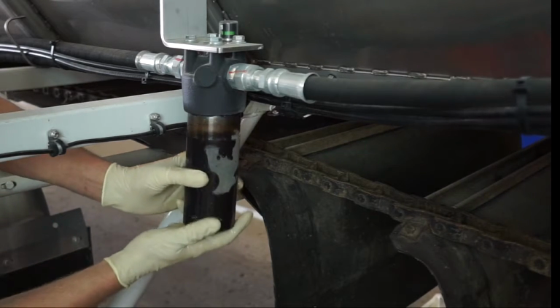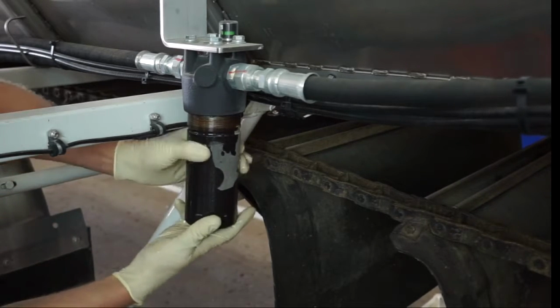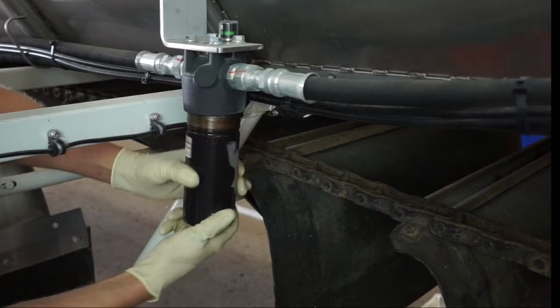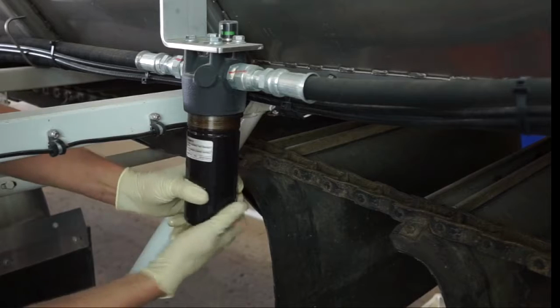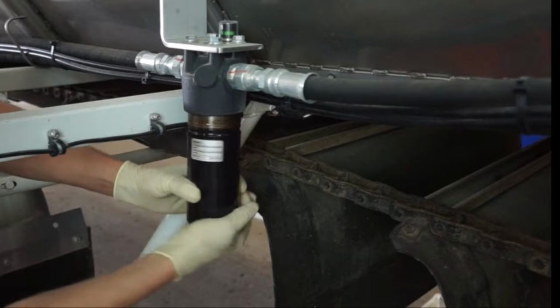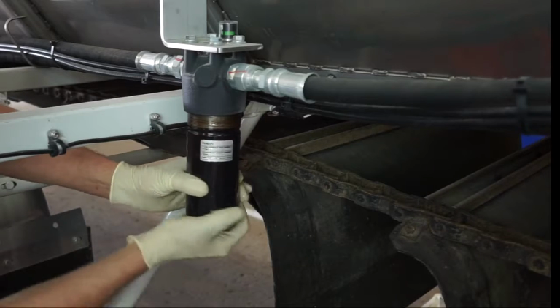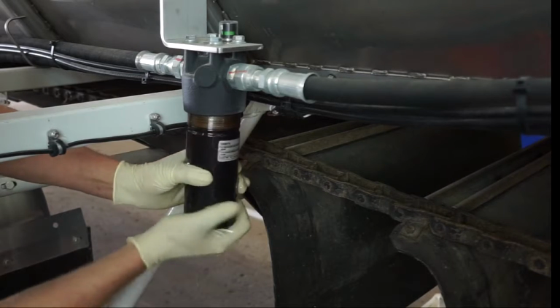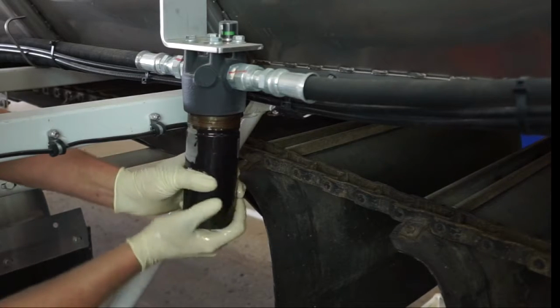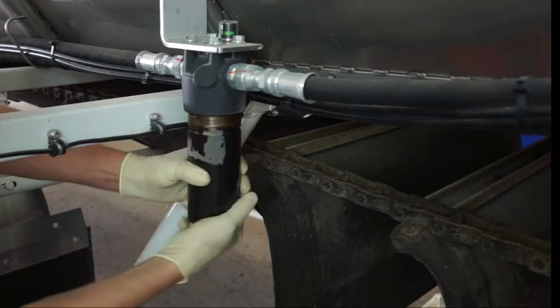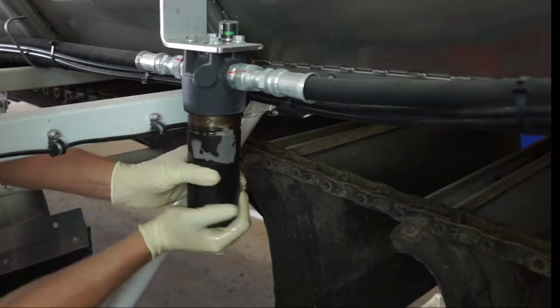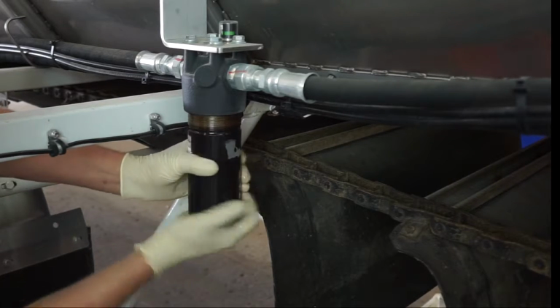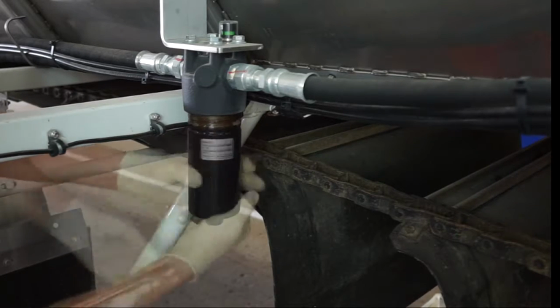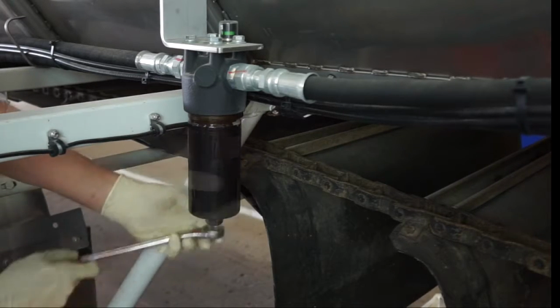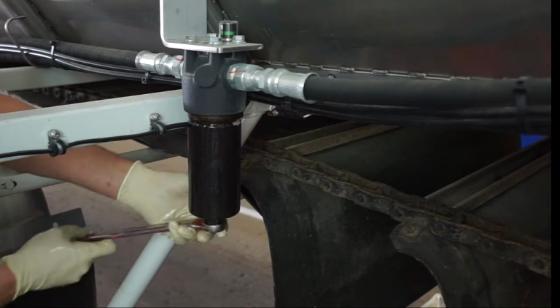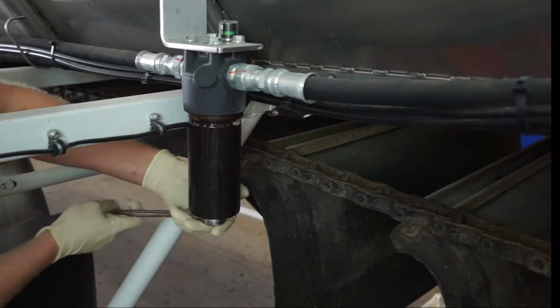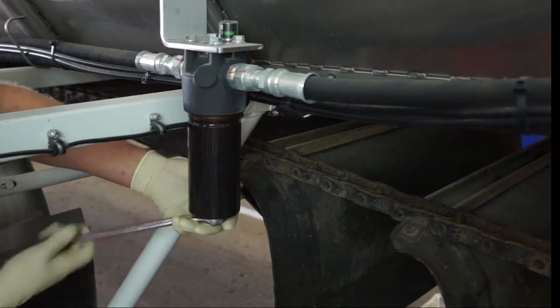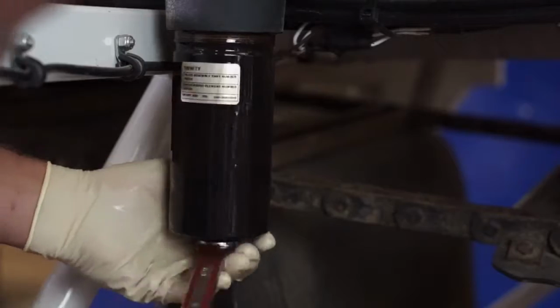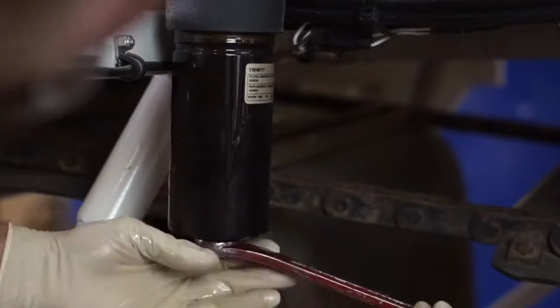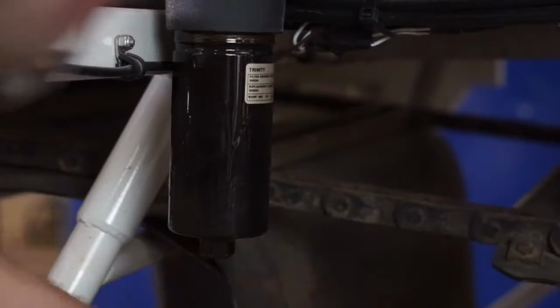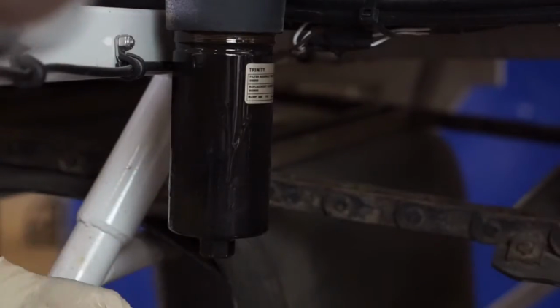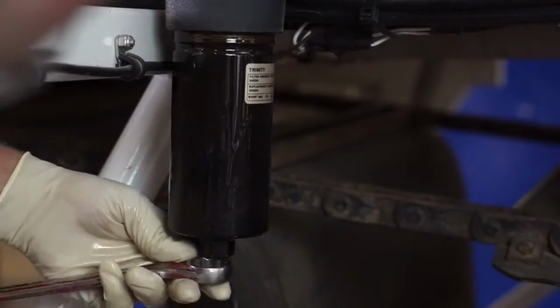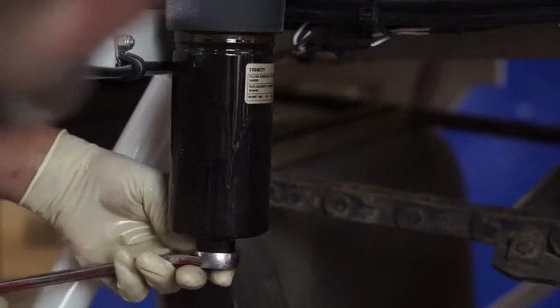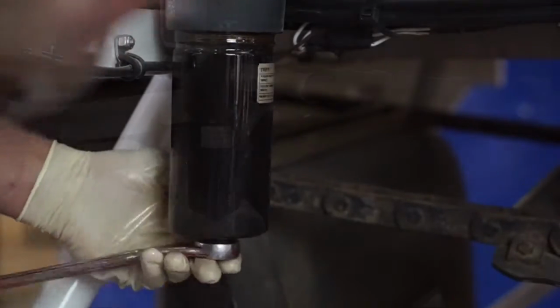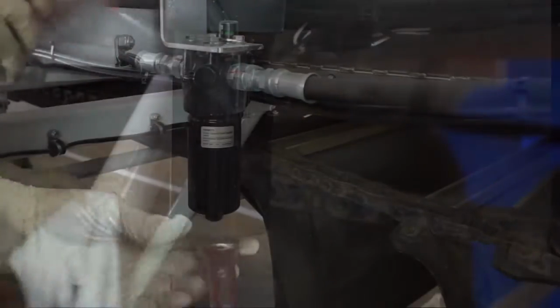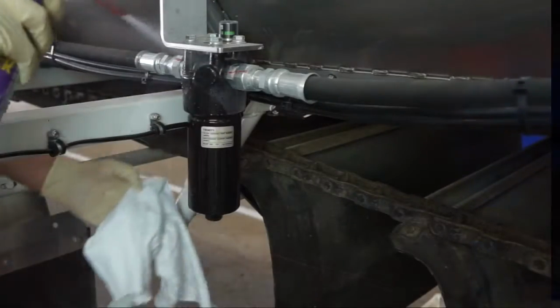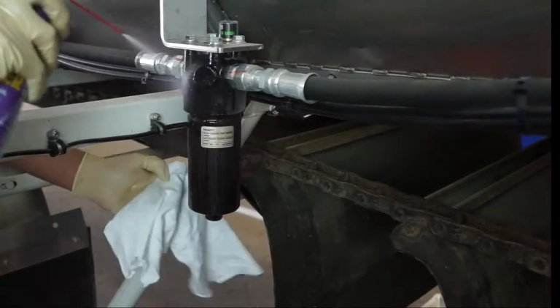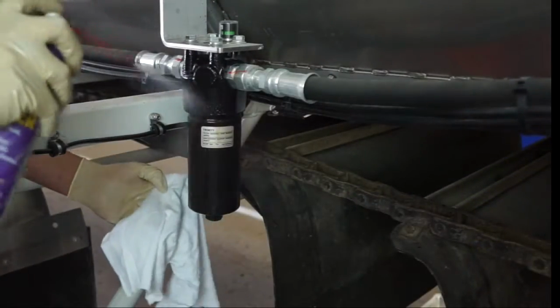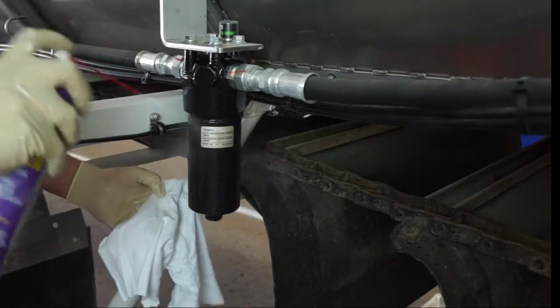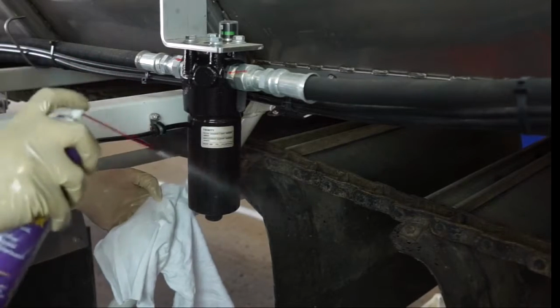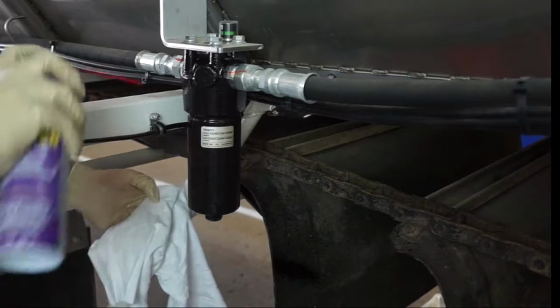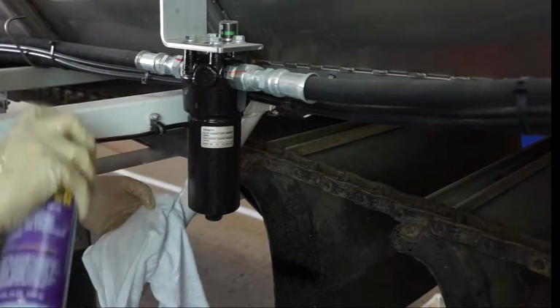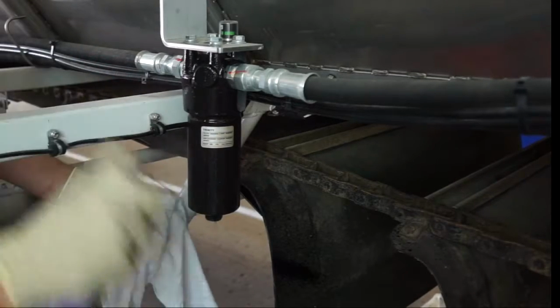Once you've changed the filter assembly, go ahead and re-tighten the bowl to the housing assembly, and with a rag and a little bit of brake clean, go ahead and clean up all the excess hydraulic fluid.